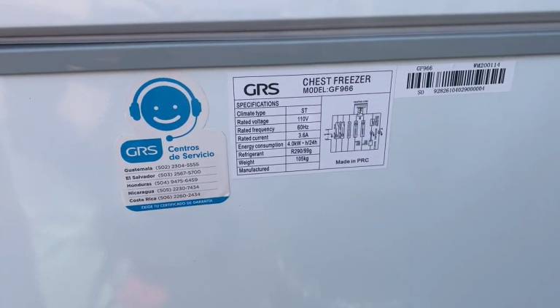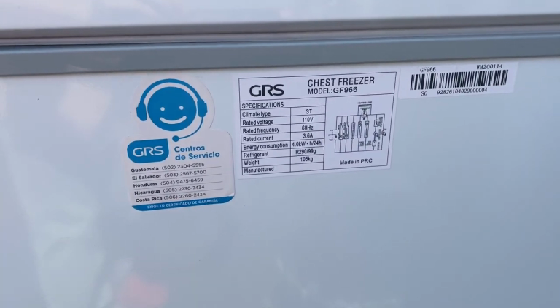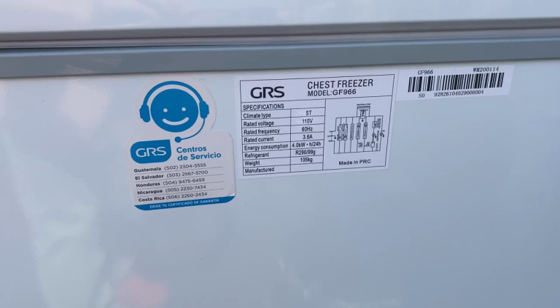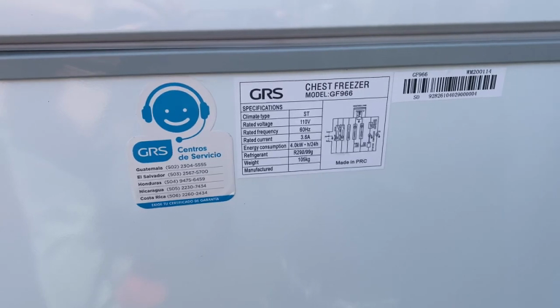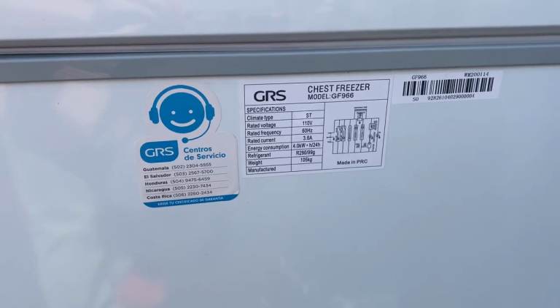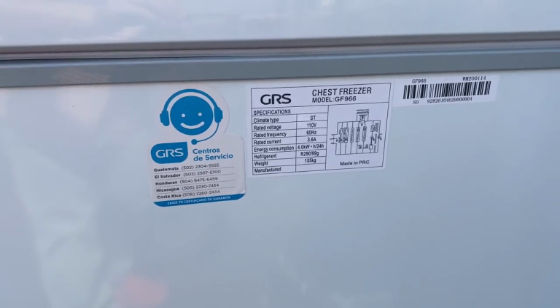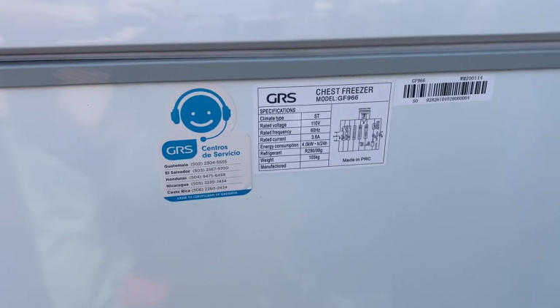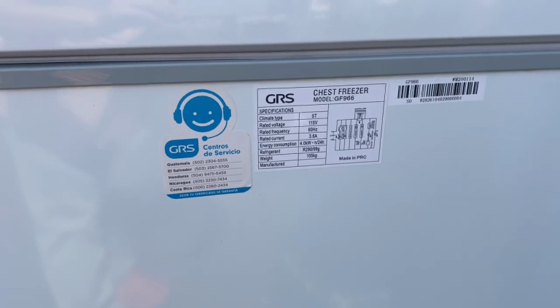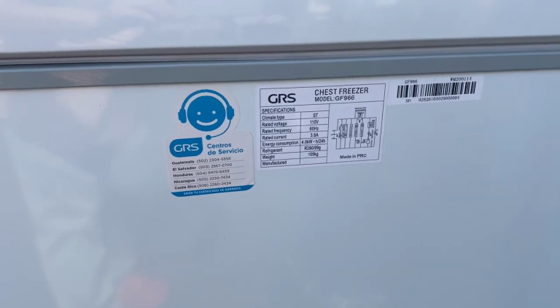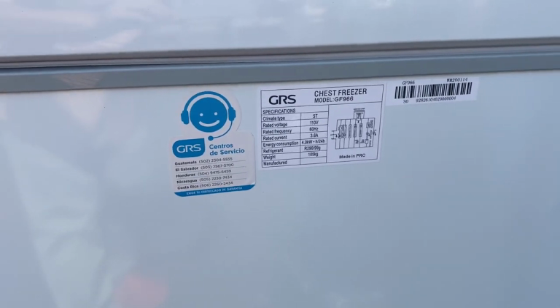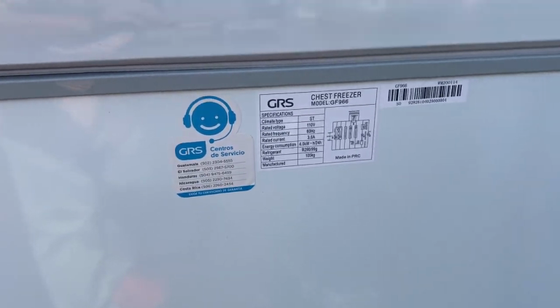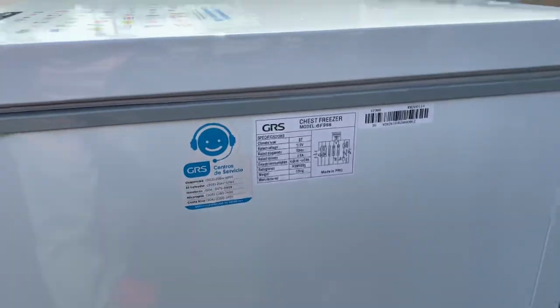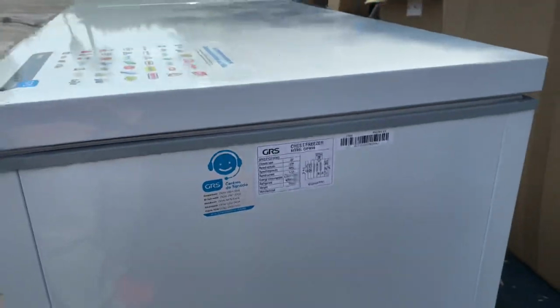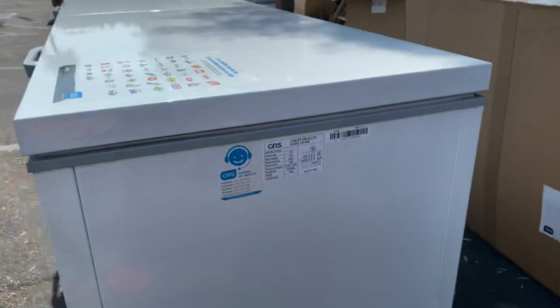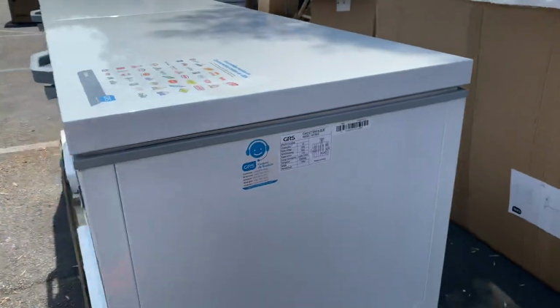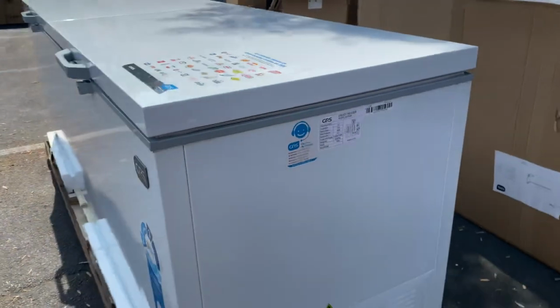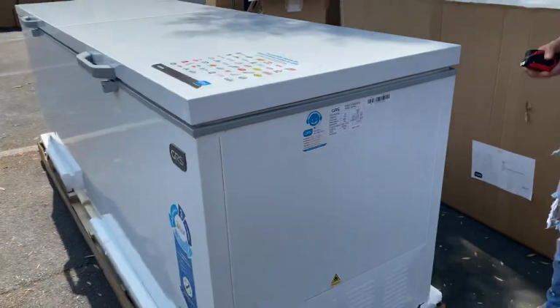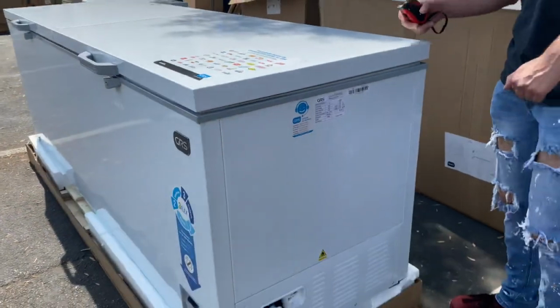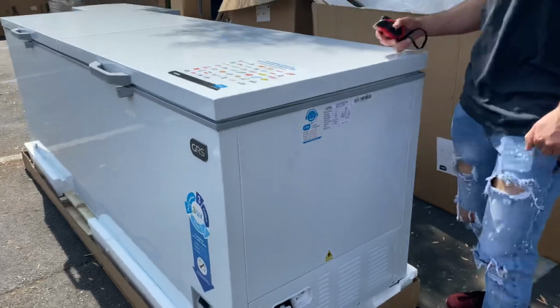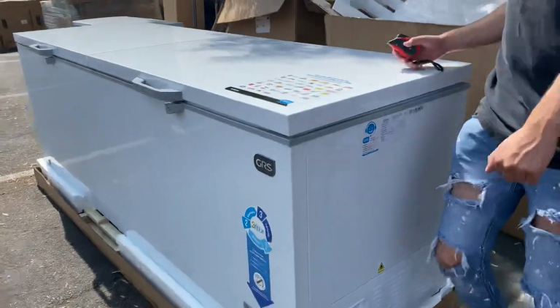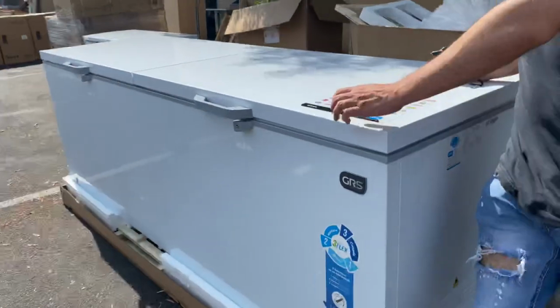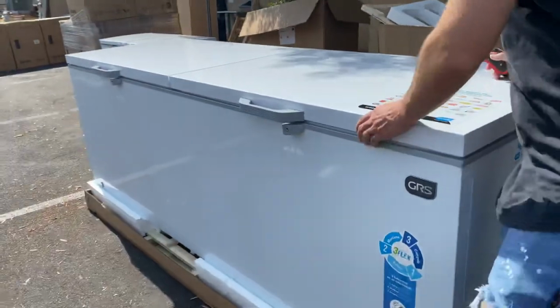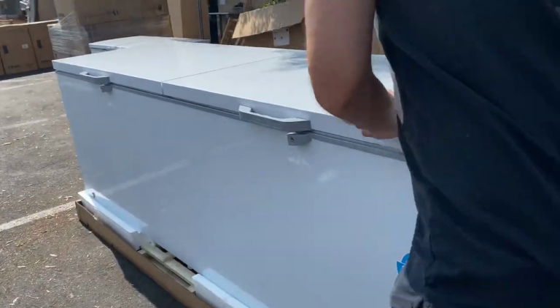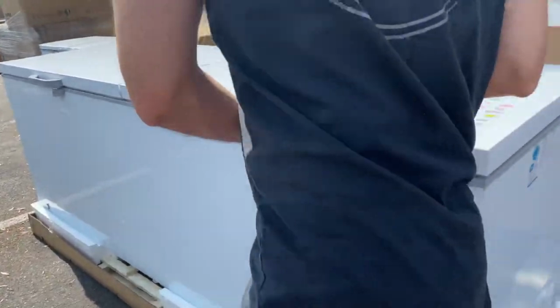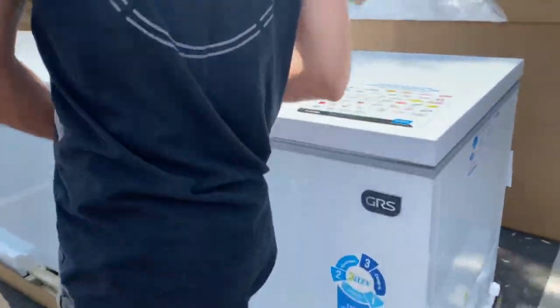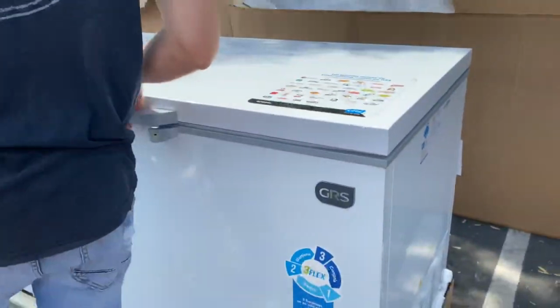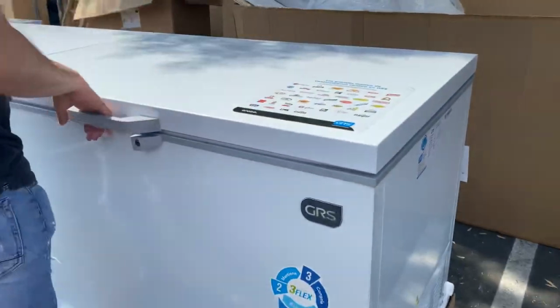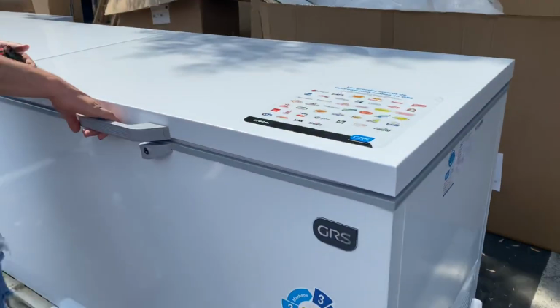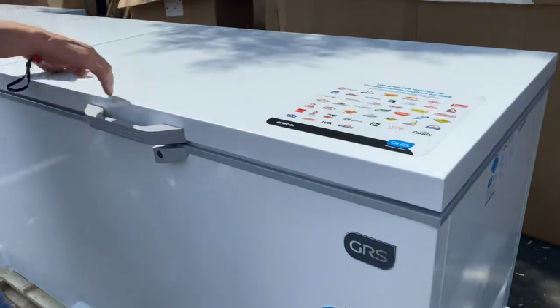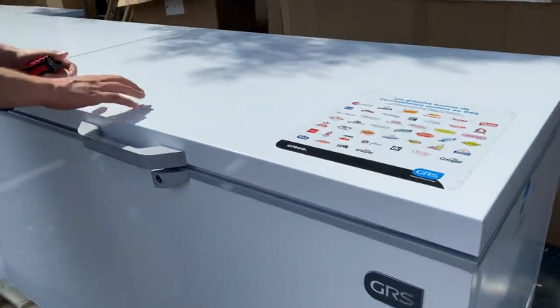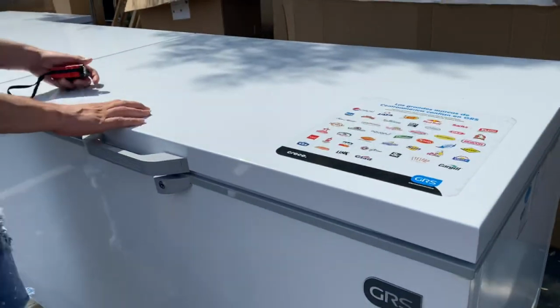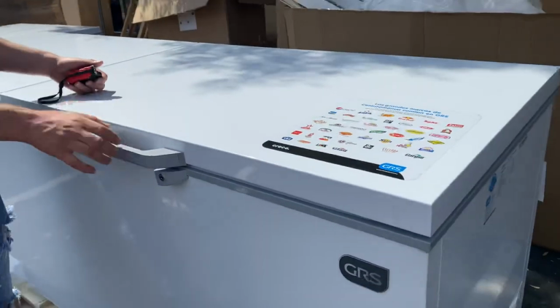The specs are going to be located on that sticker. Now let's go ahead and show you the inside — we're going to open up both these doors.